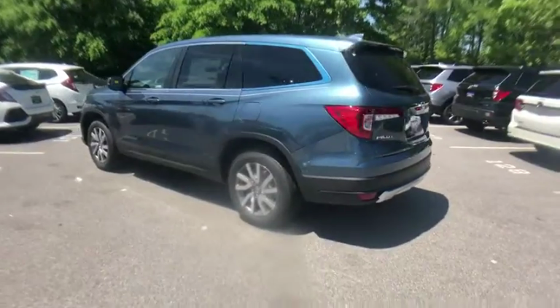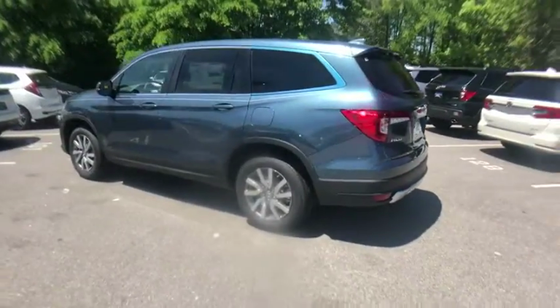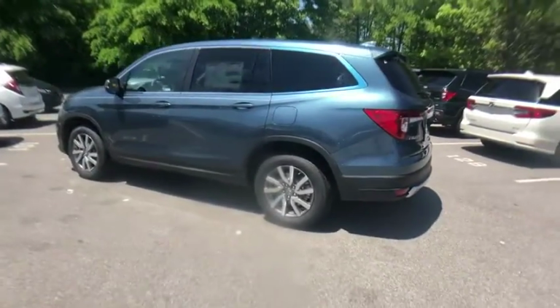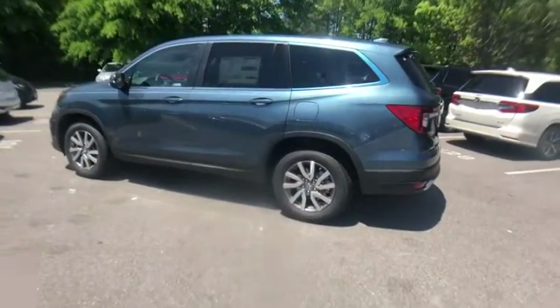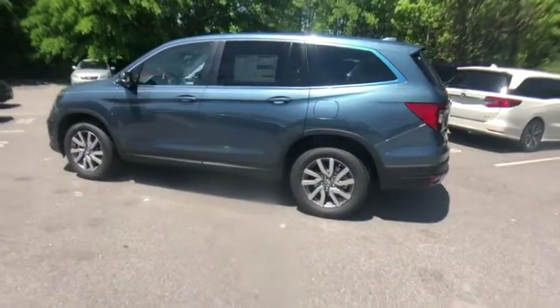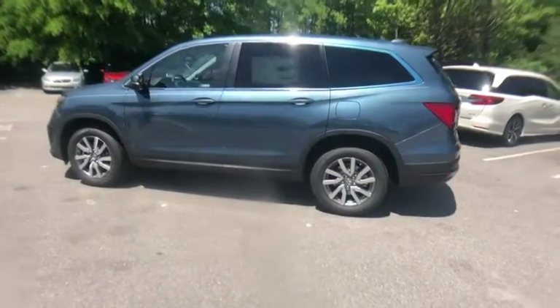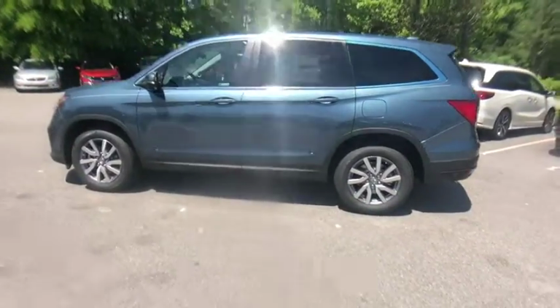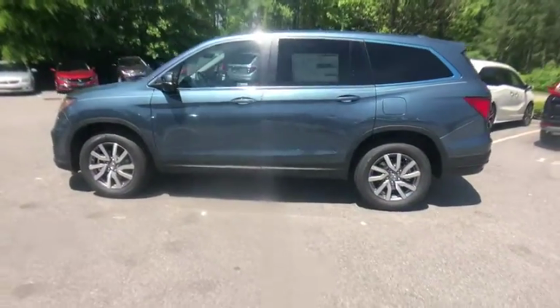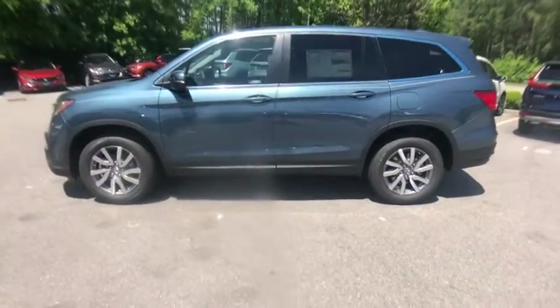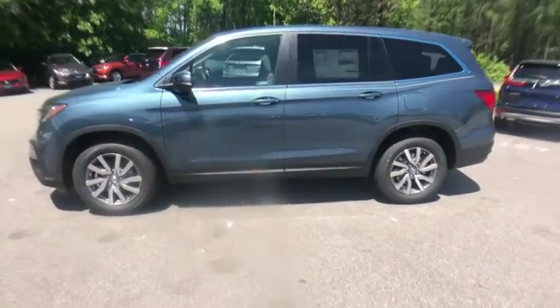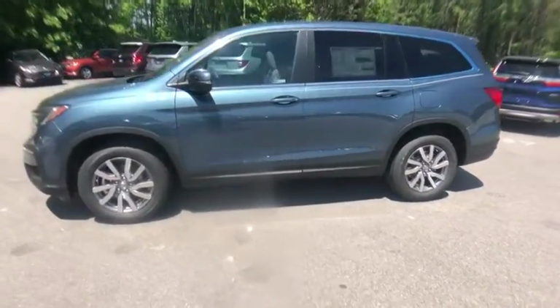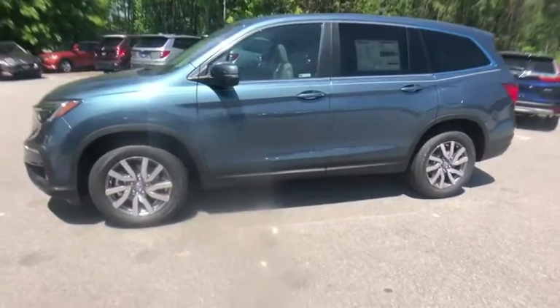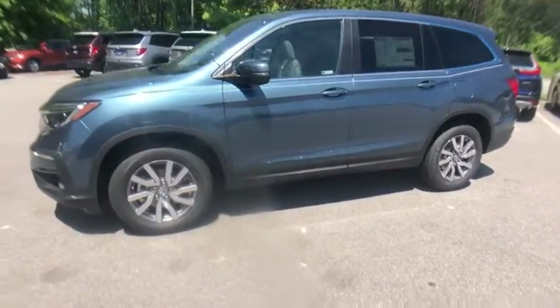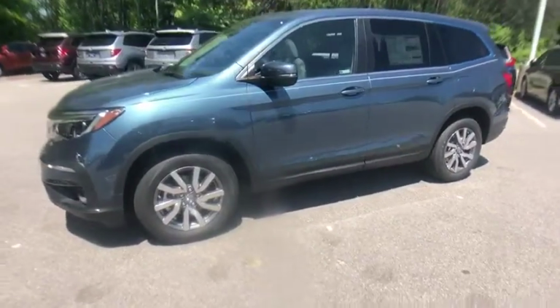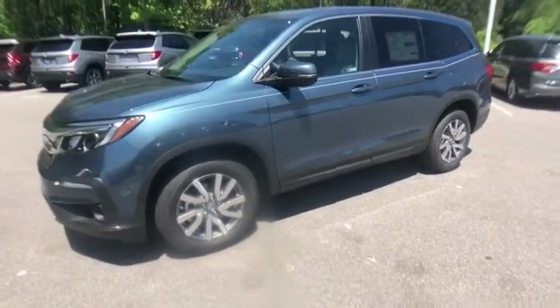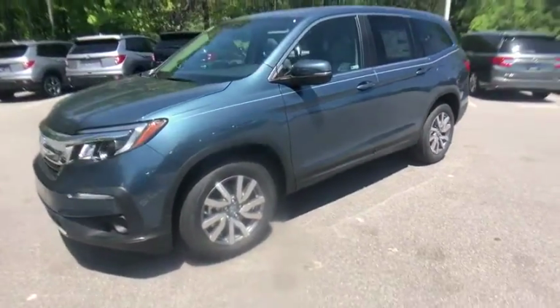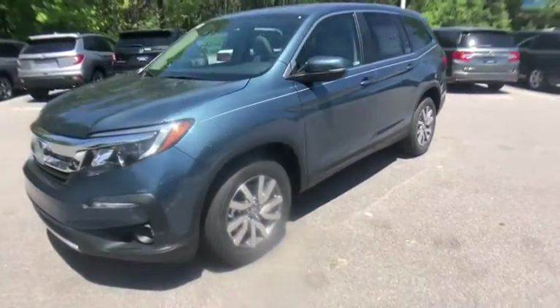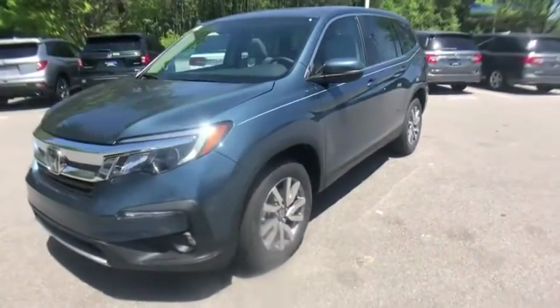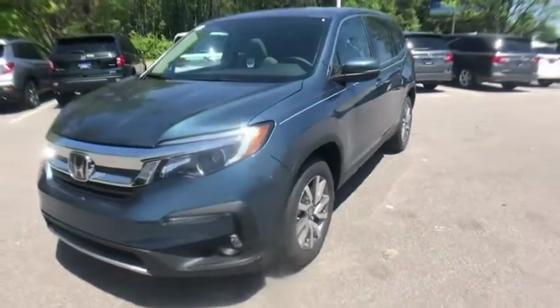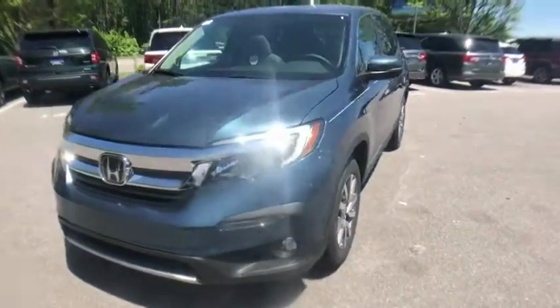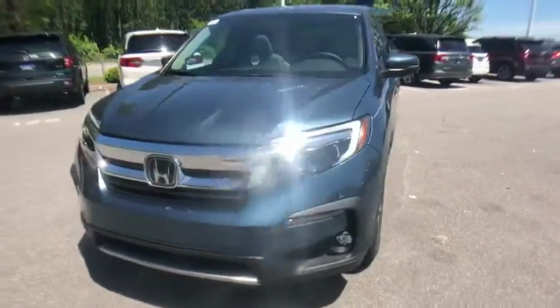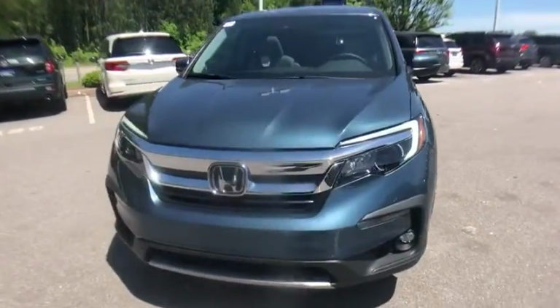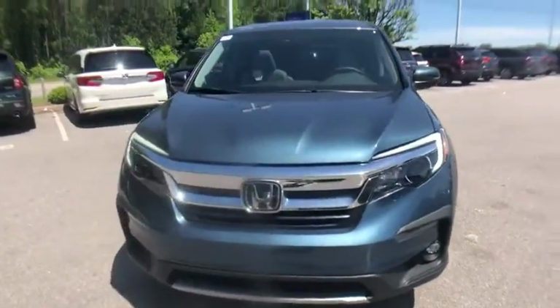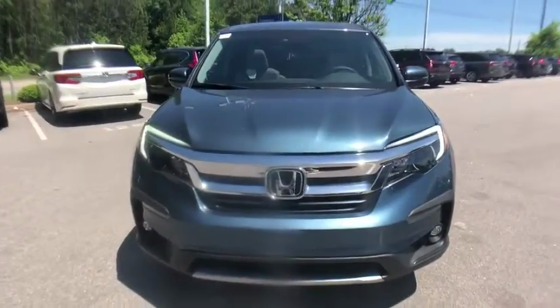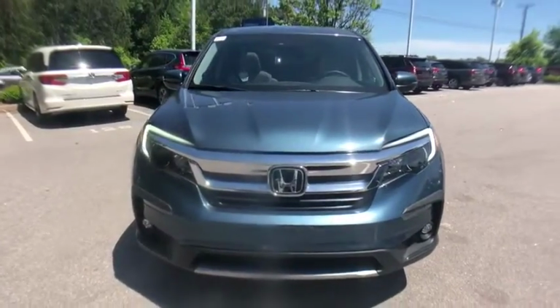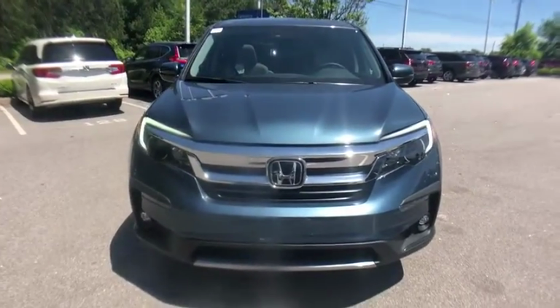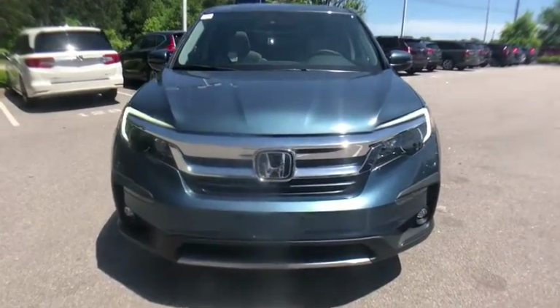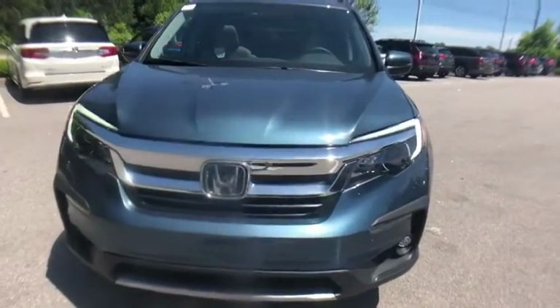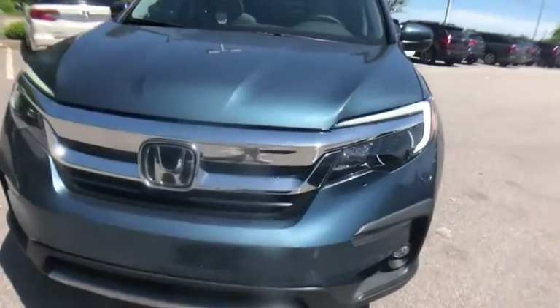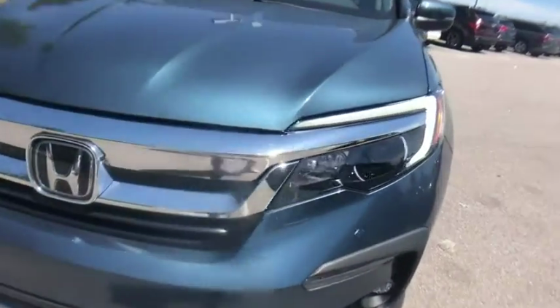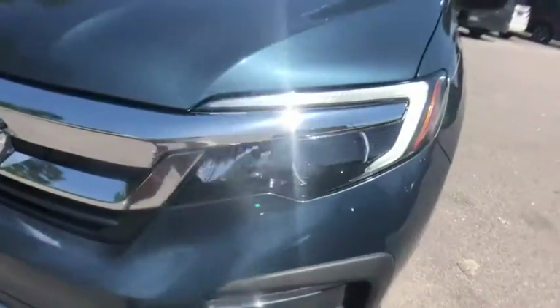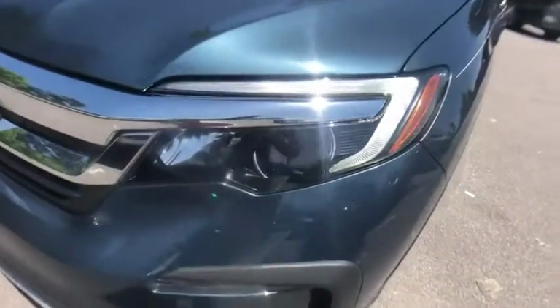Power liftgate. Traction control. Power passenger seat. Dual airbags. Alloy wheels. Power steering. Four-wheel disc brakes. Fog lights. Heated front seat. Electronic stability control. Trip computer. Security system.